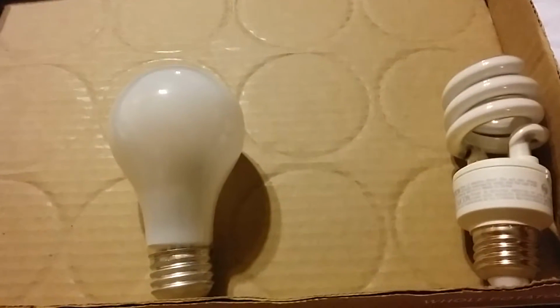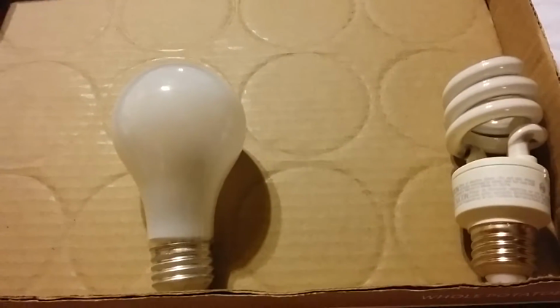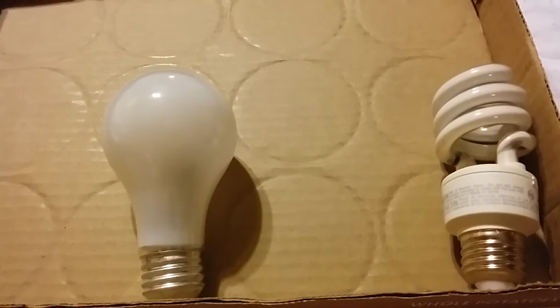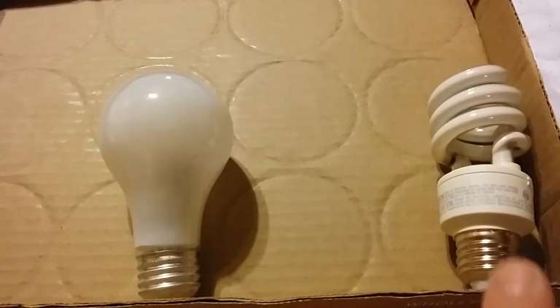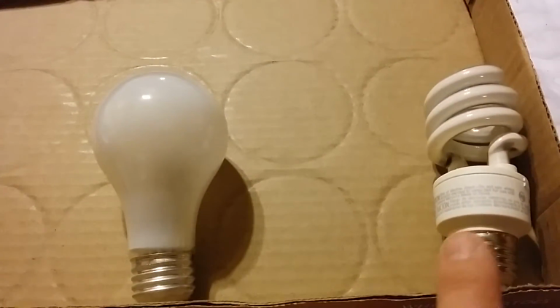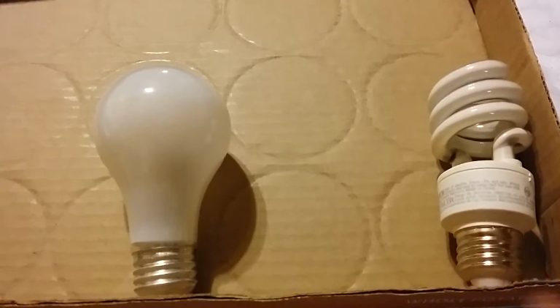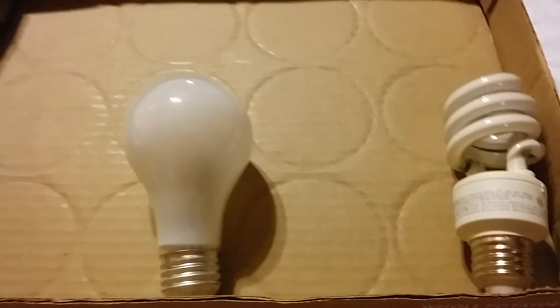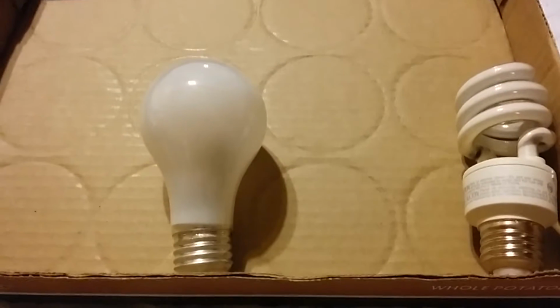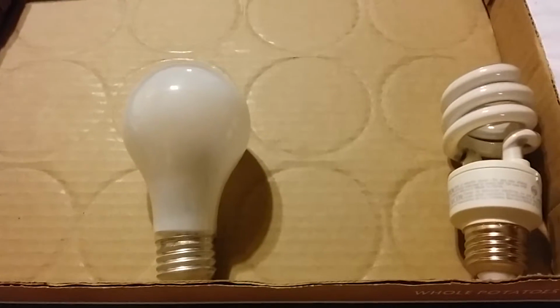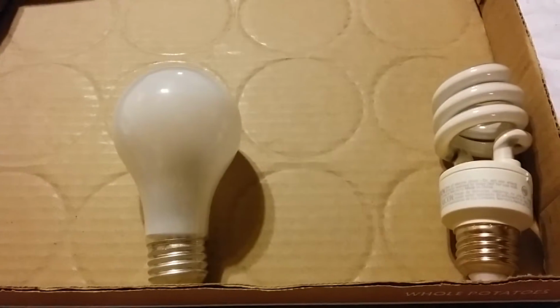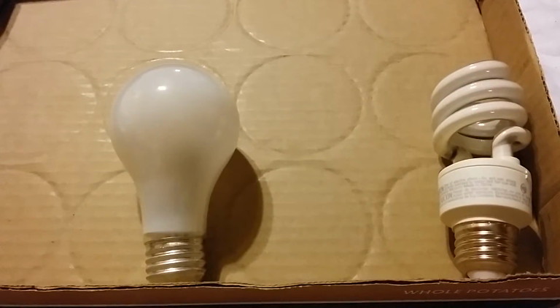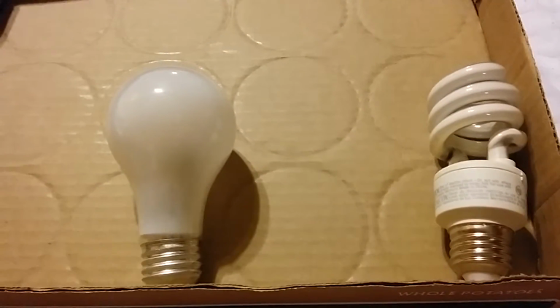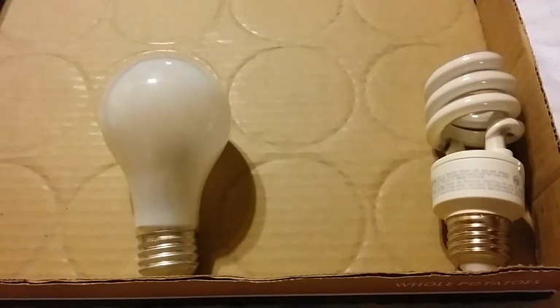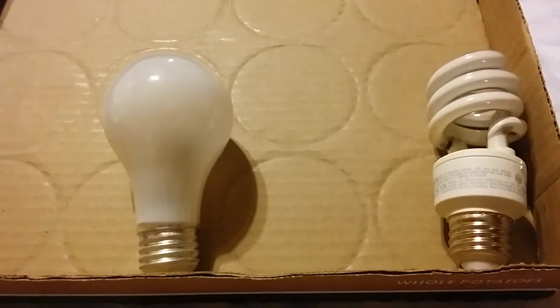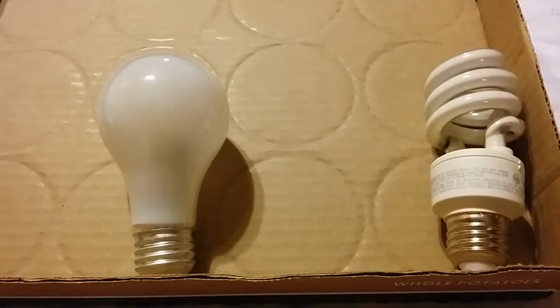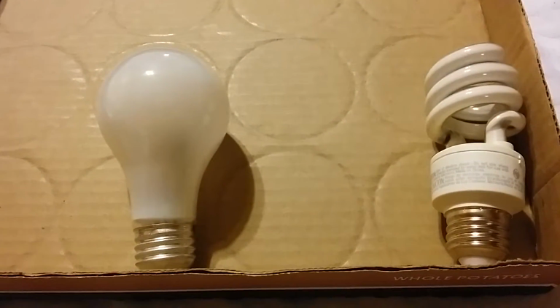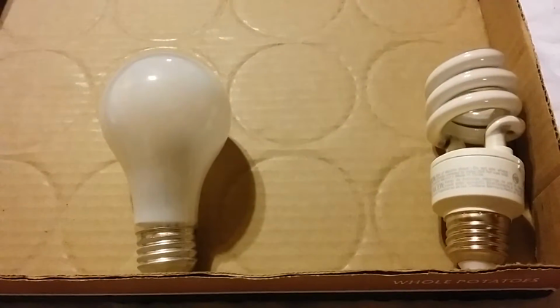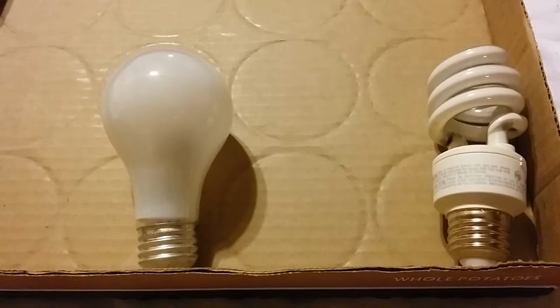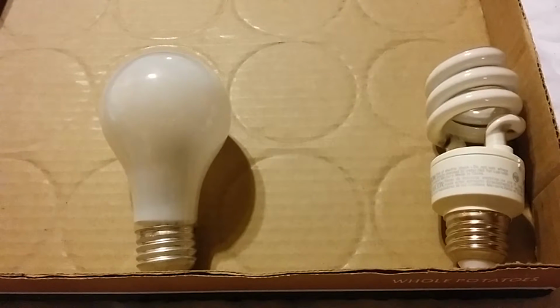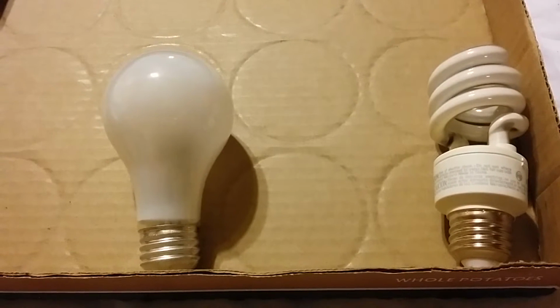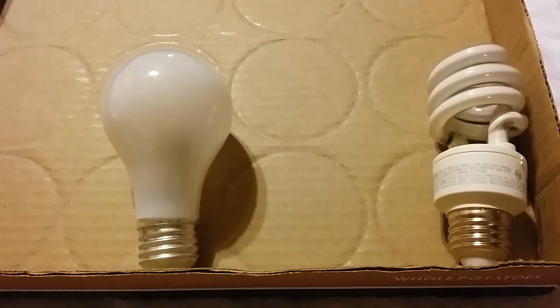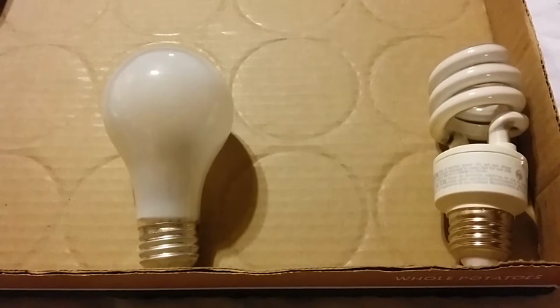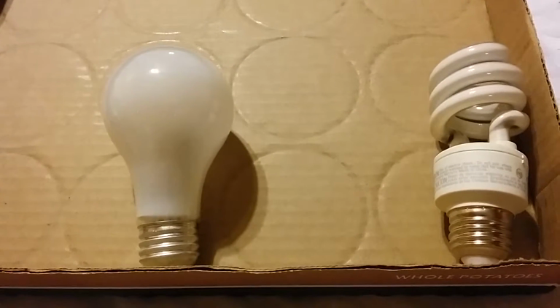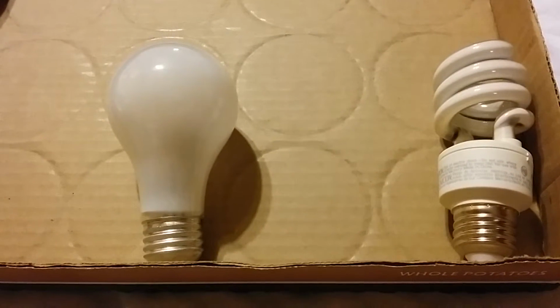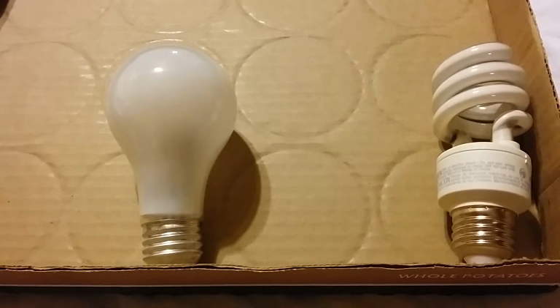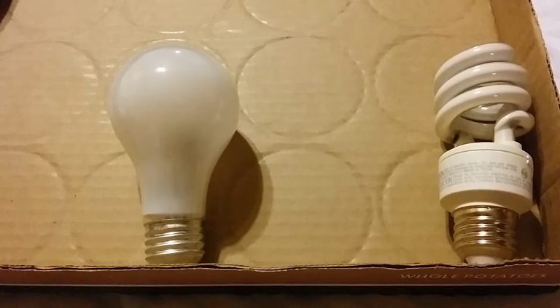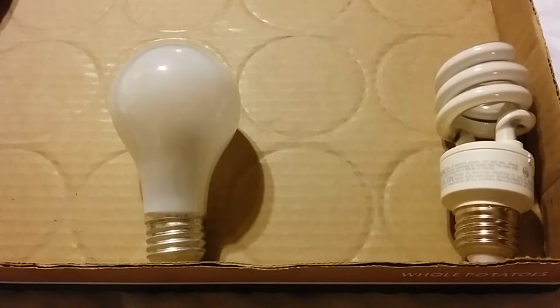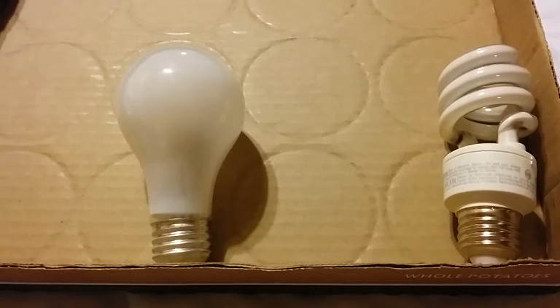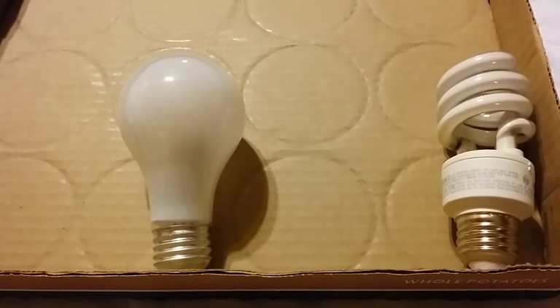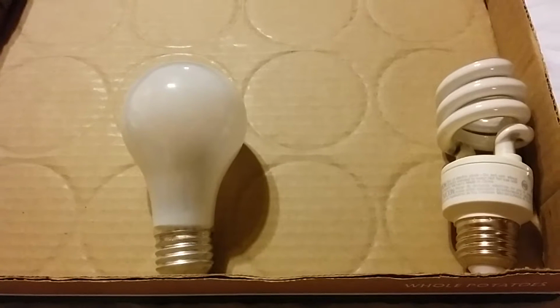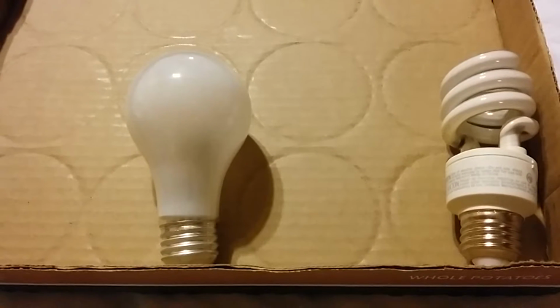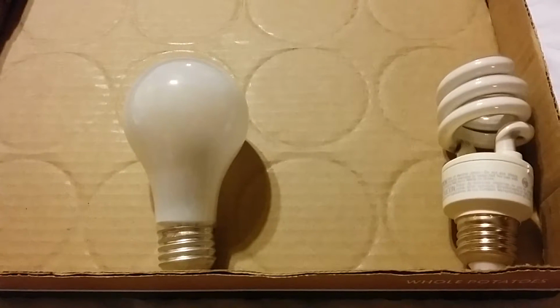Just upgrade to these newer bulbs. I've been doing pretty good, as you can tell from previous videos, on my energy savings — and the bulbs are in no small part of that. I do keep lights on as needed.